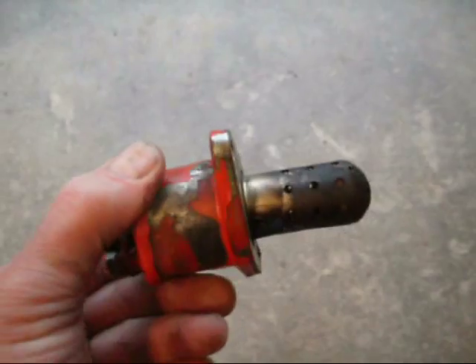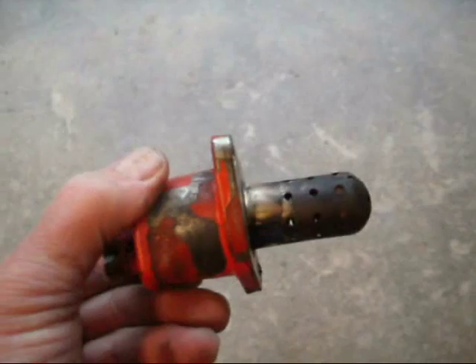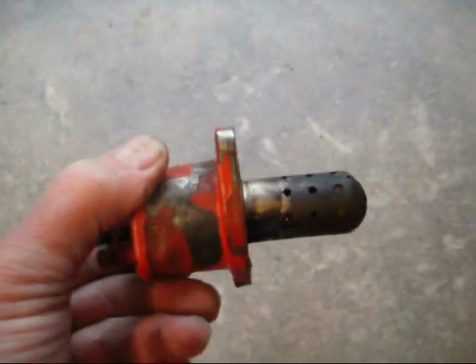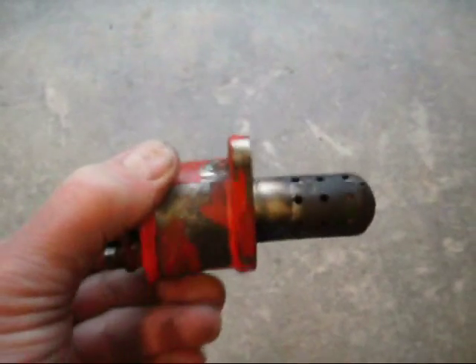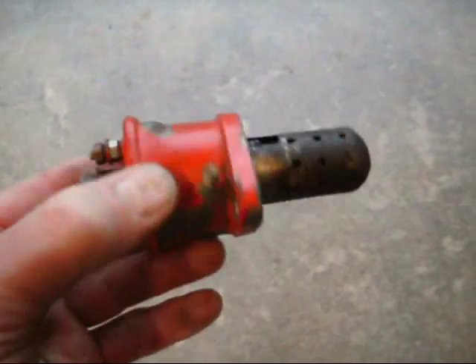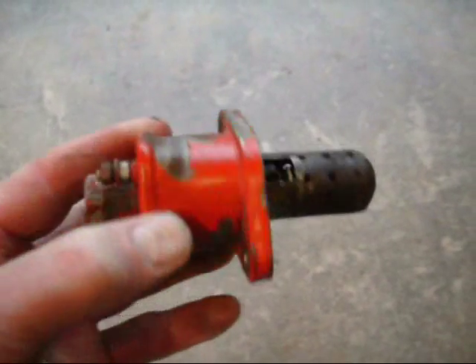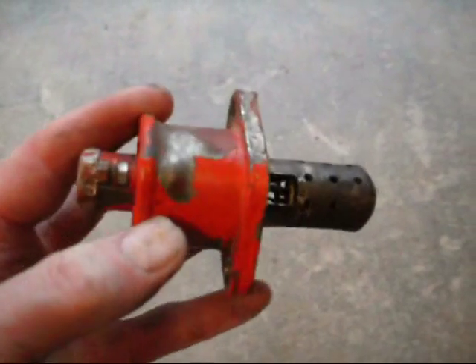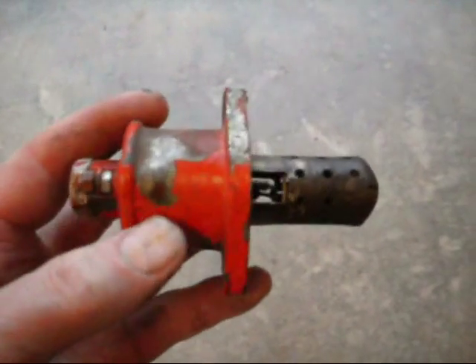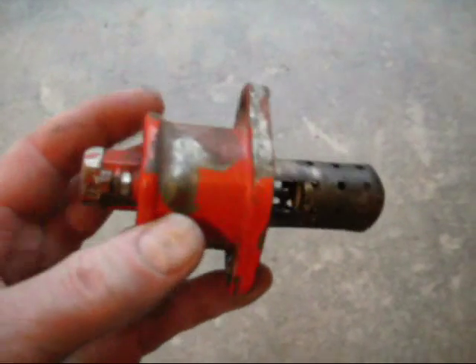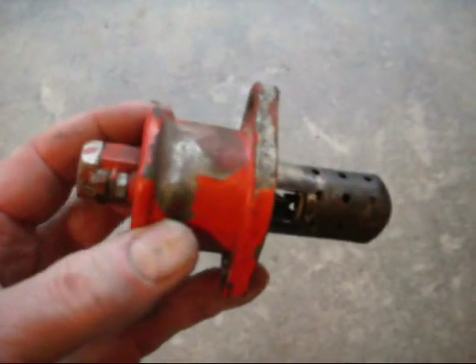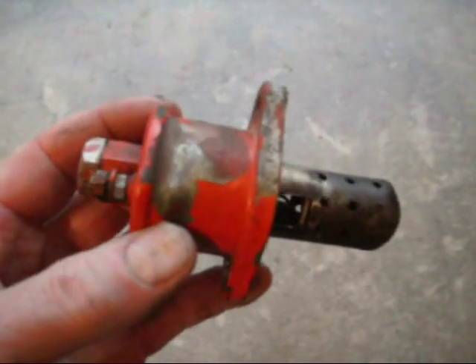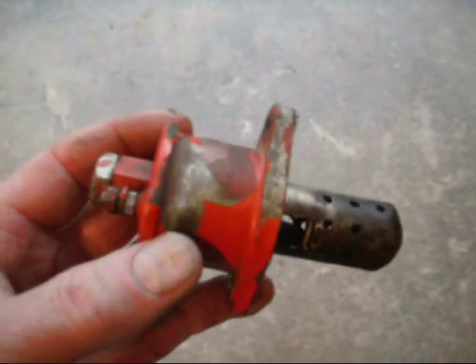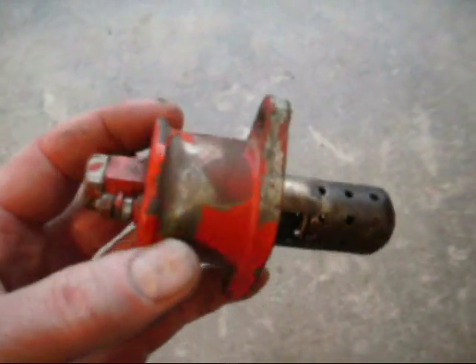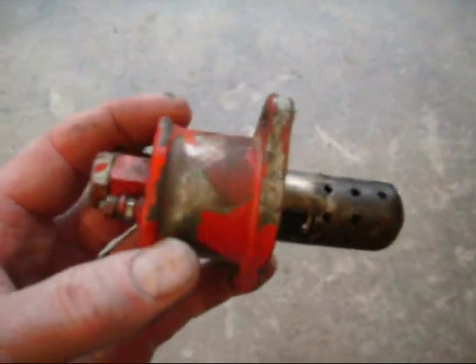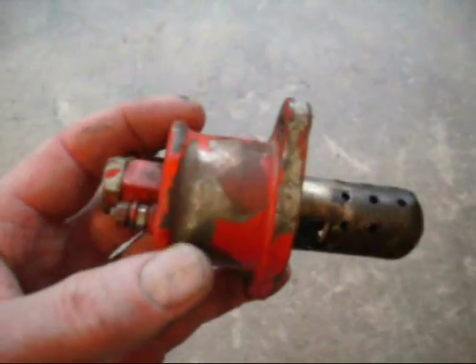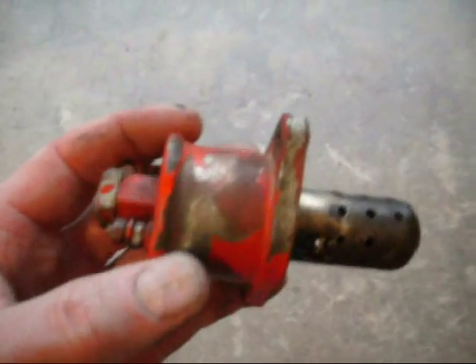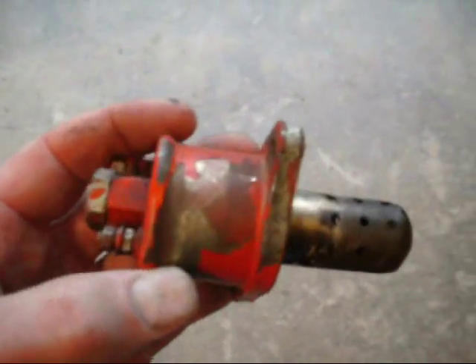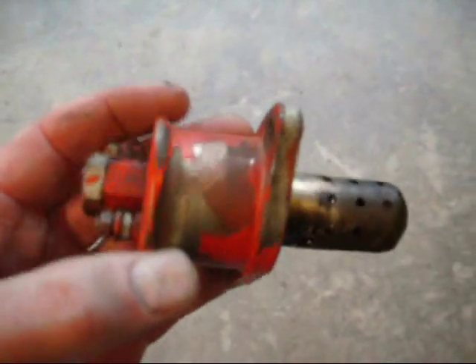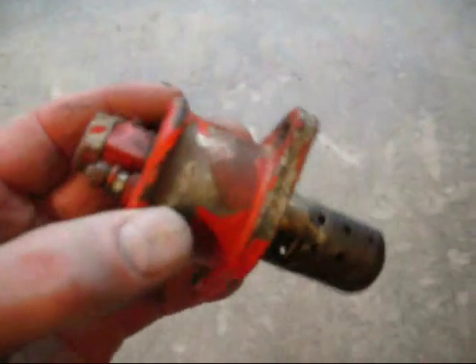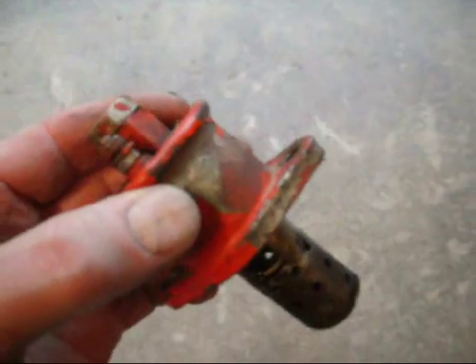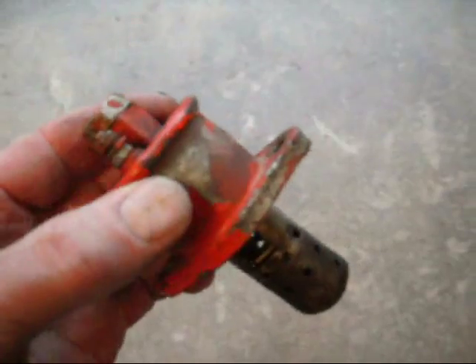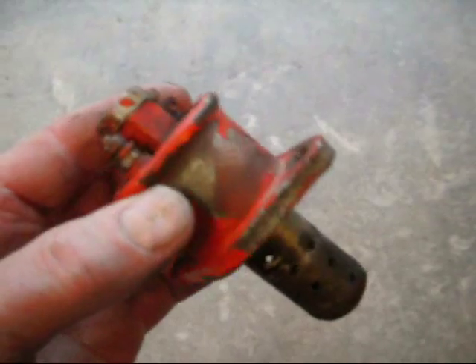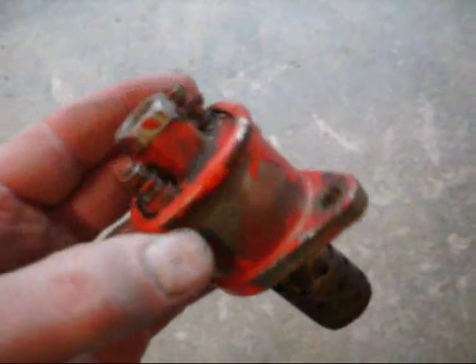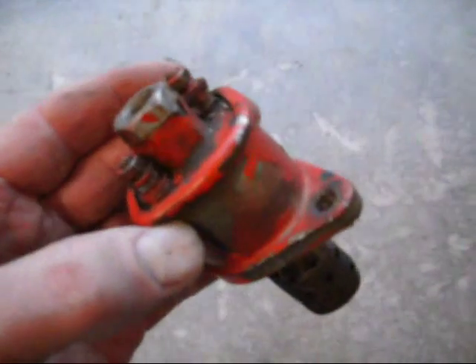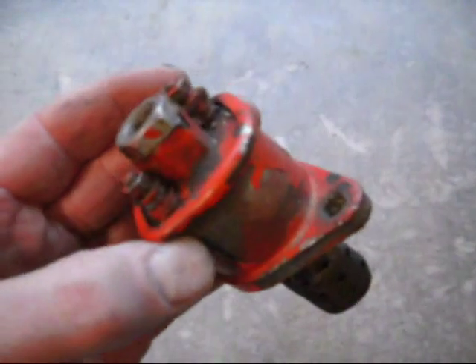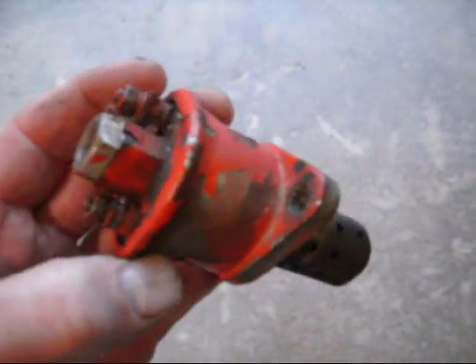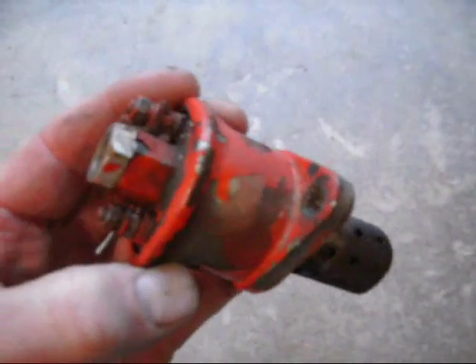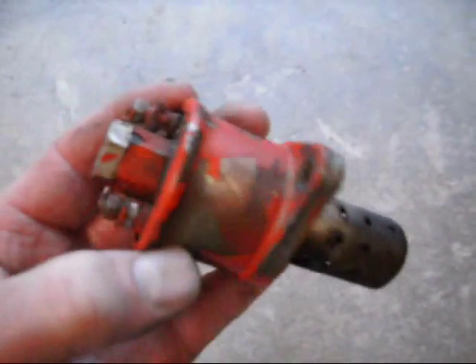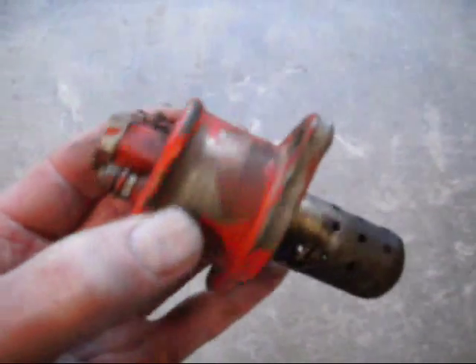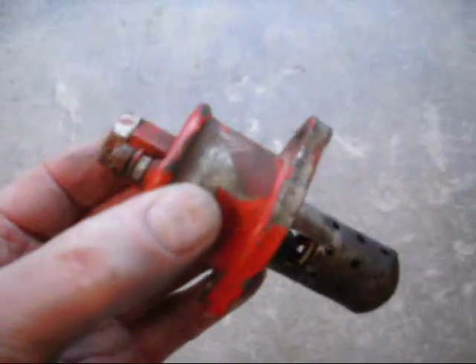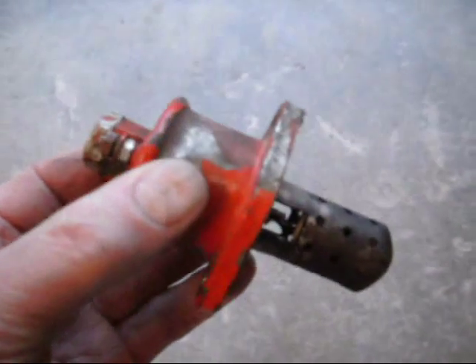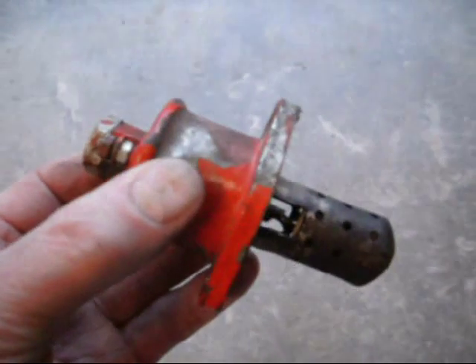I'm having trouble with this one so I'm replacing it with the thermostart. The thermostart is automatic — once it's heated up to a certain temperature, a valve automatically opens and lets the diesel drip through.